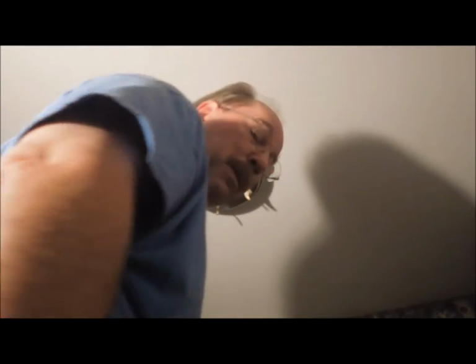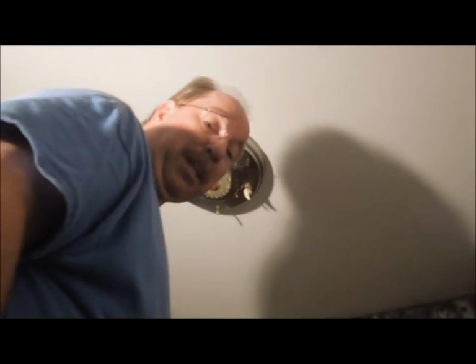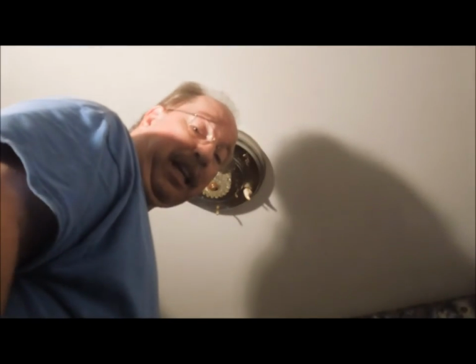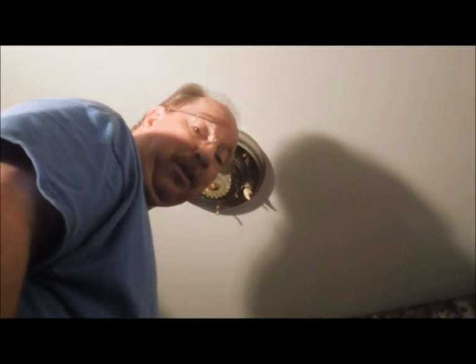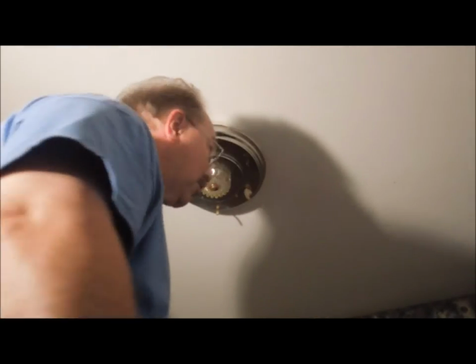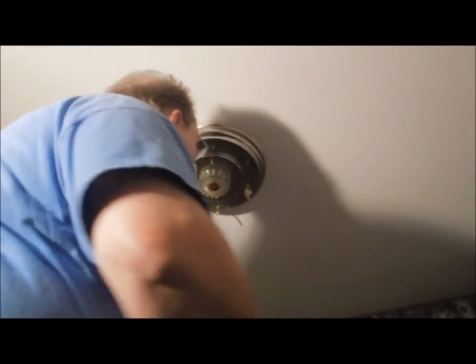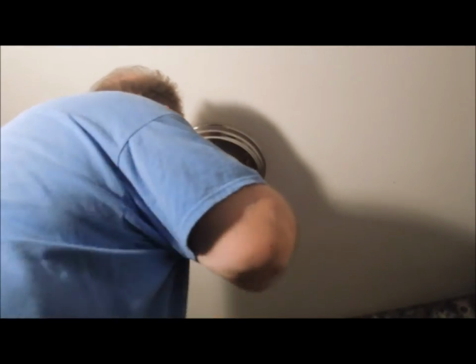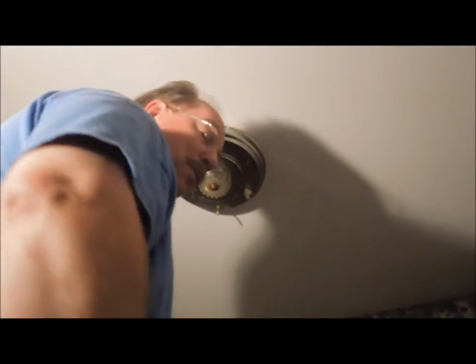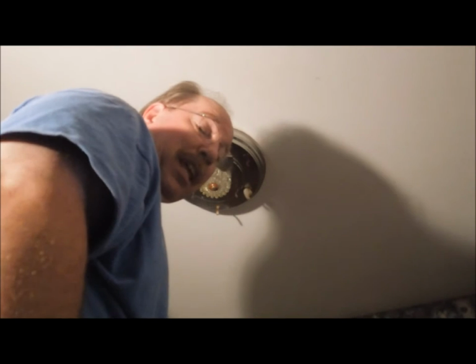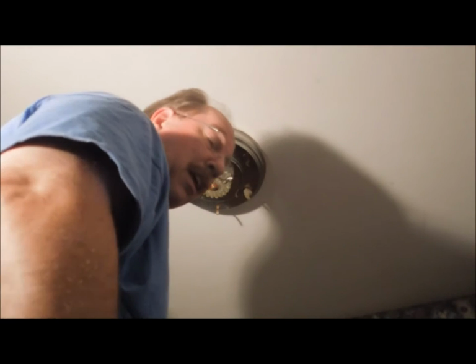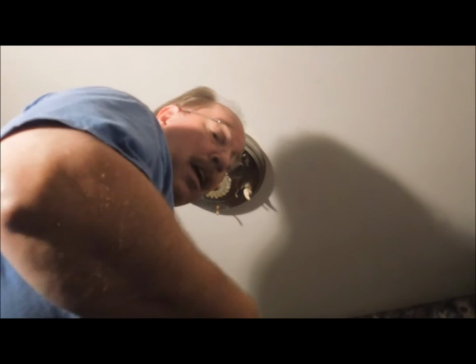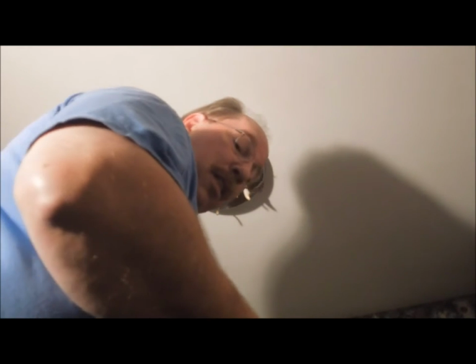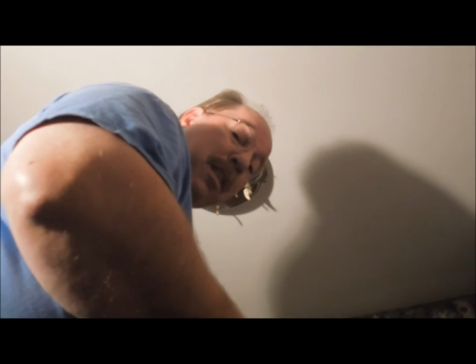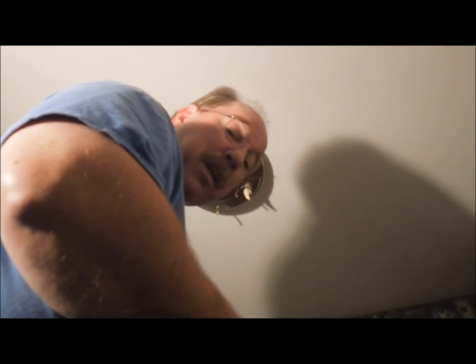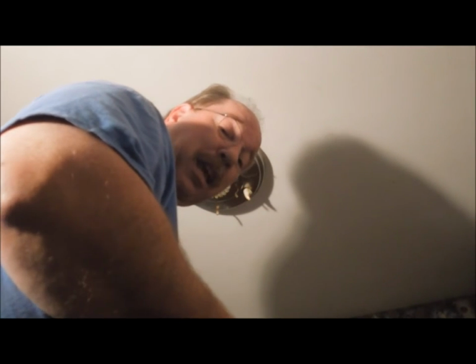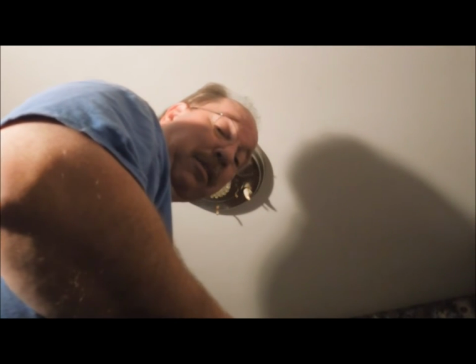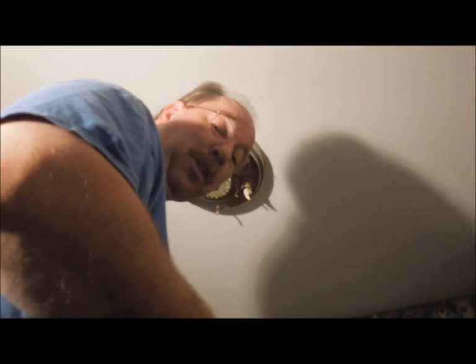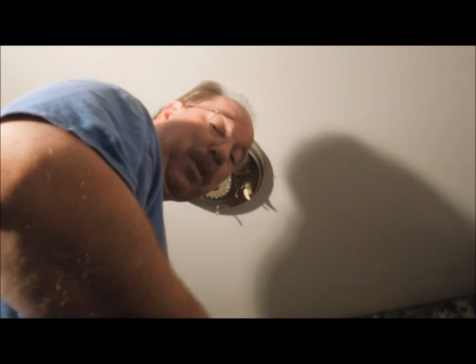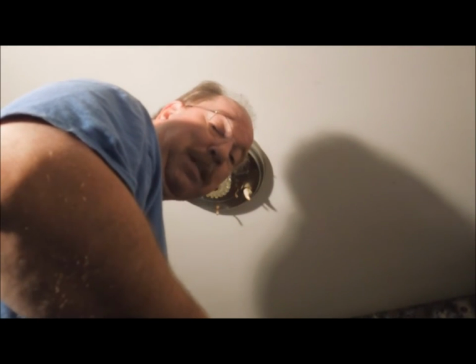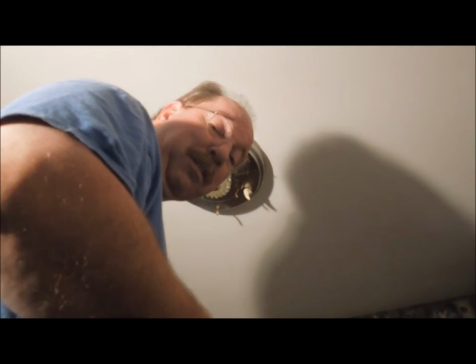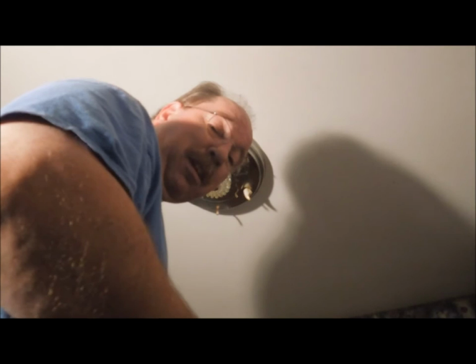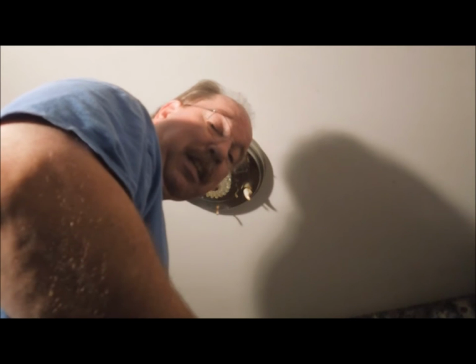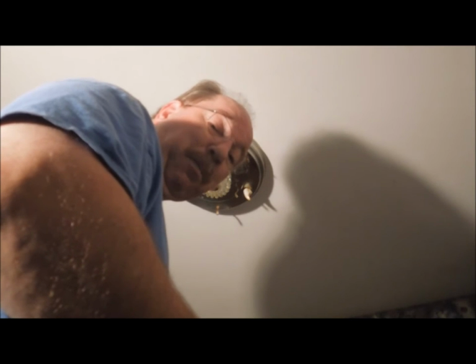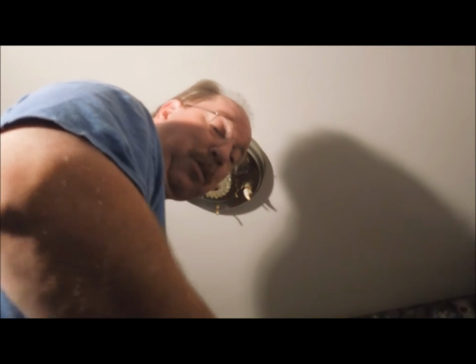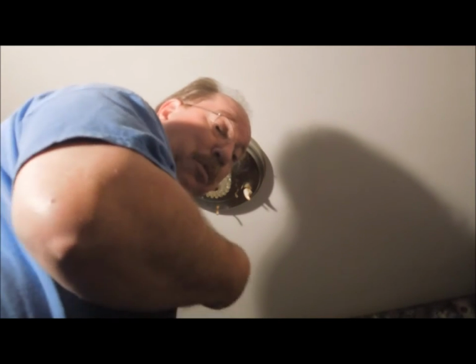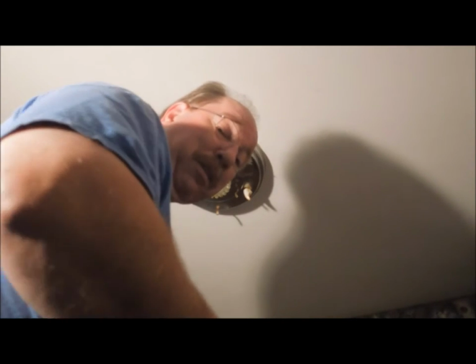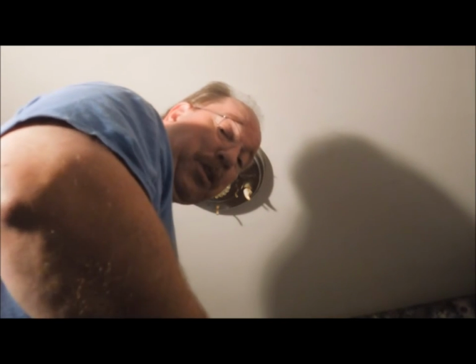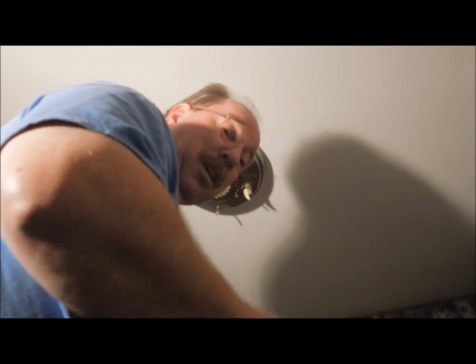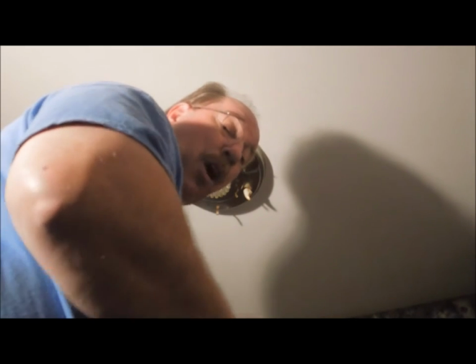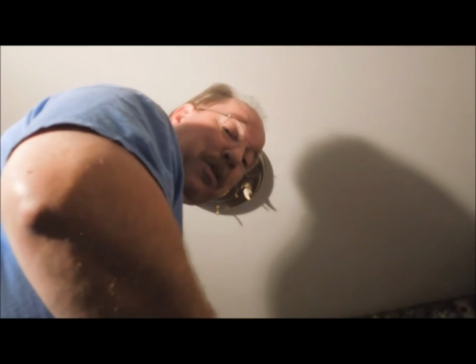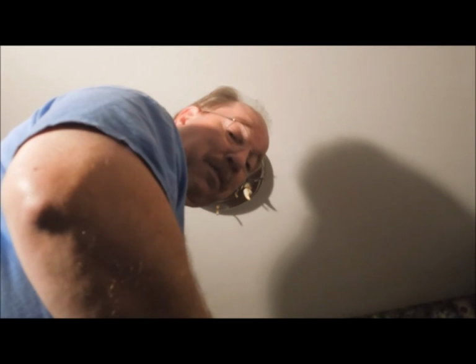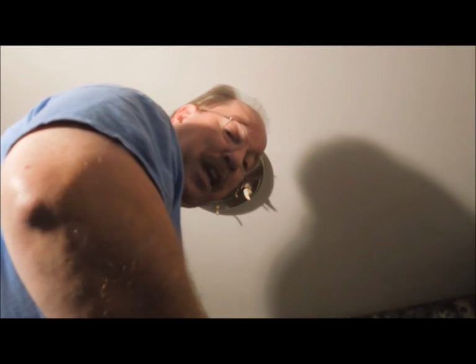The first step I need to do is remove the fixture from the ceiling. I went and turned off the switch in the basement and disconnected the breaker so that there's no power in the fixture. Always want to do that very first thing.